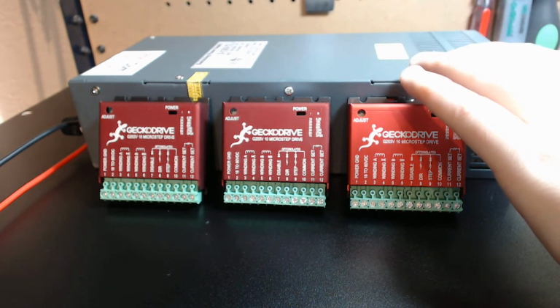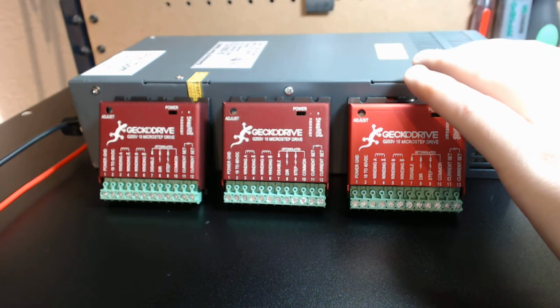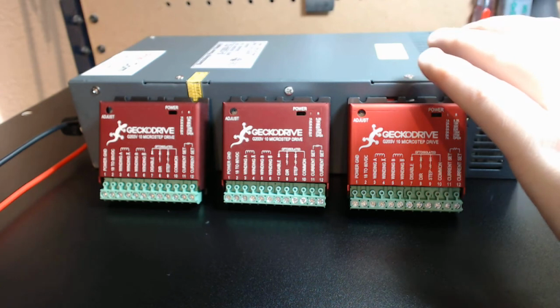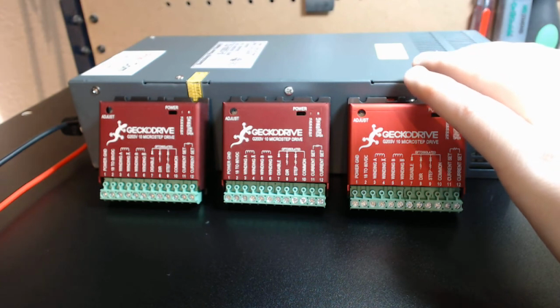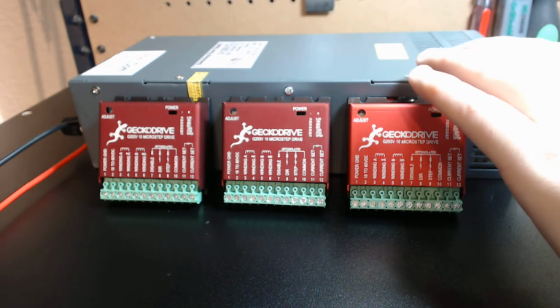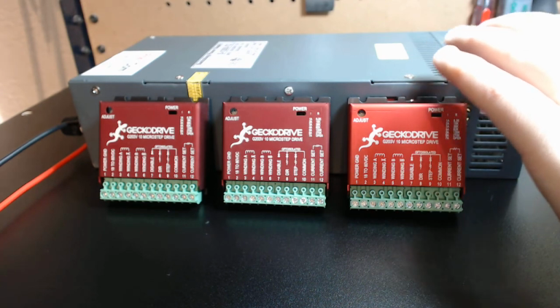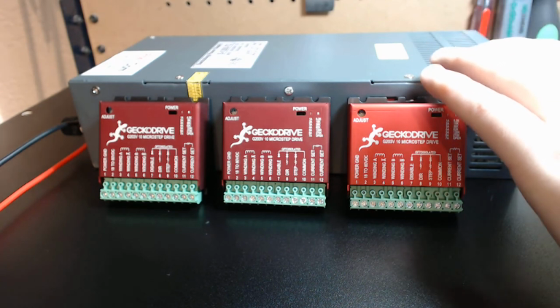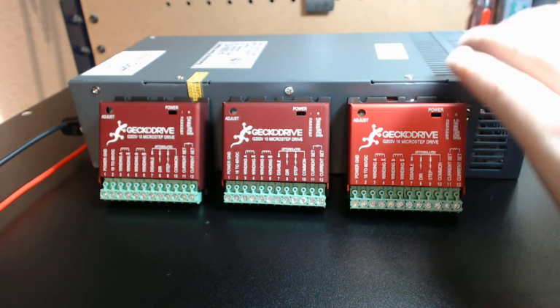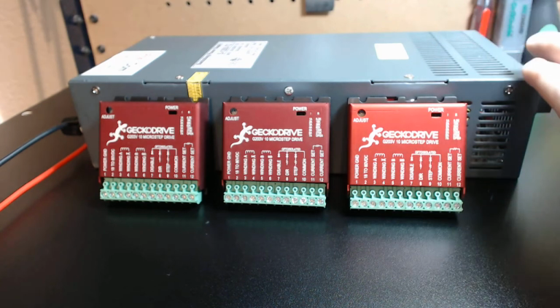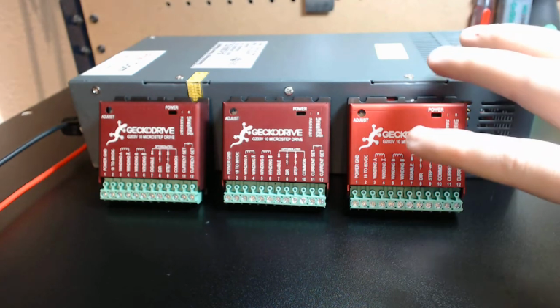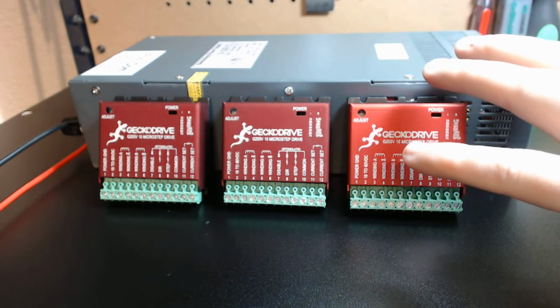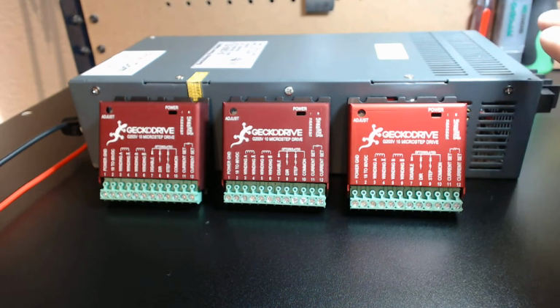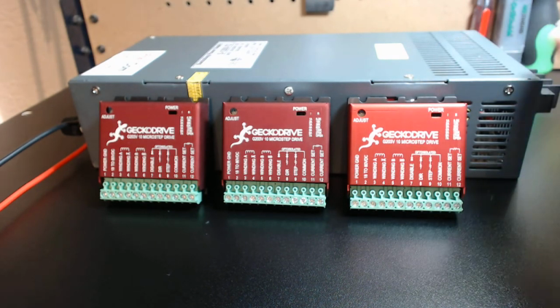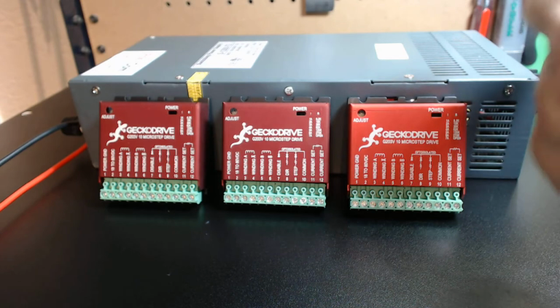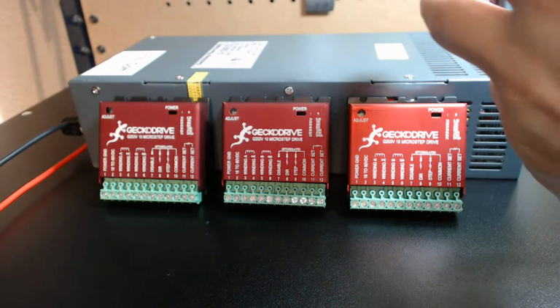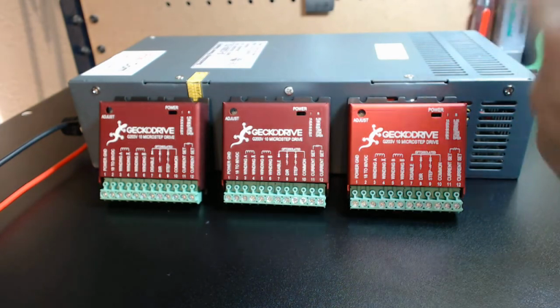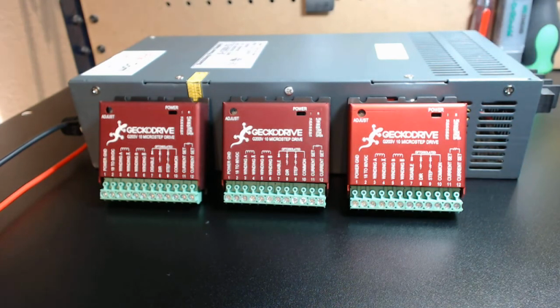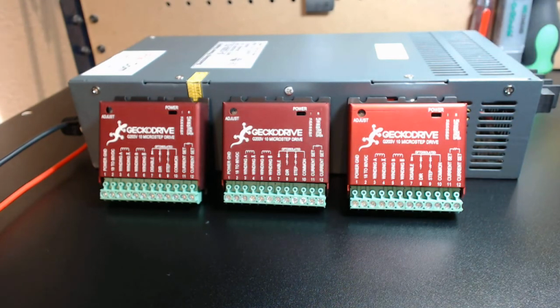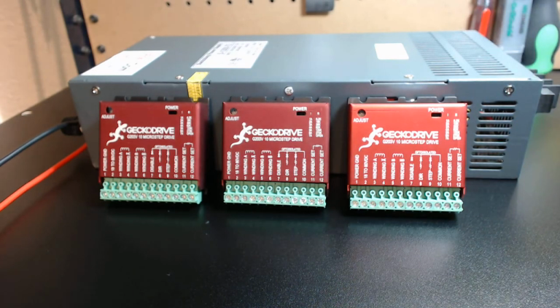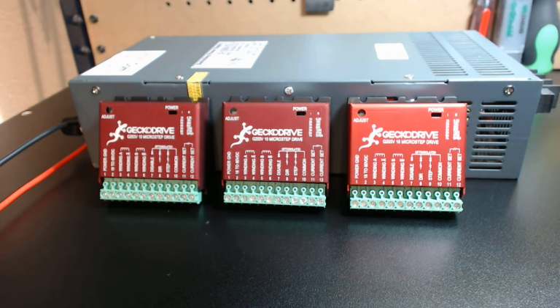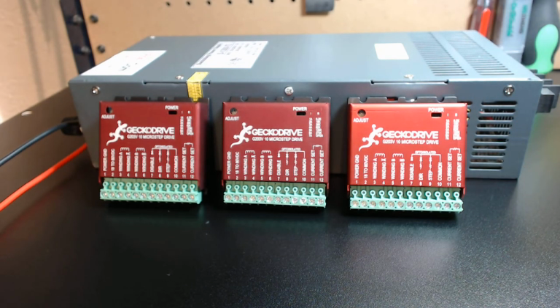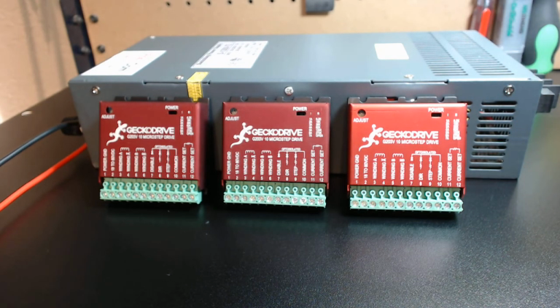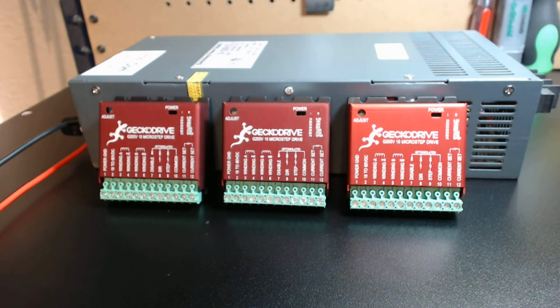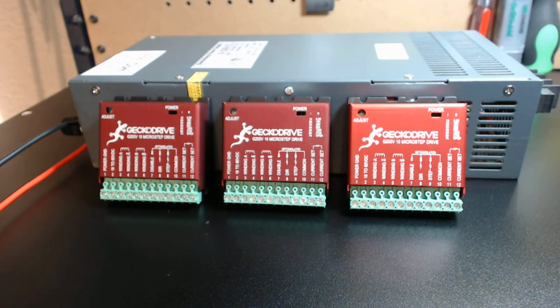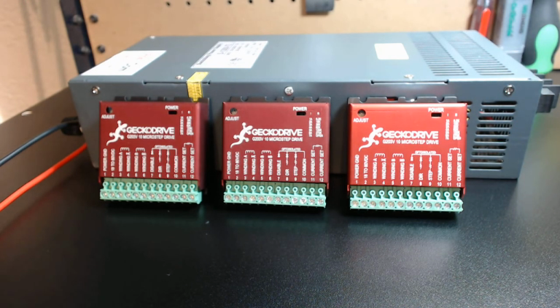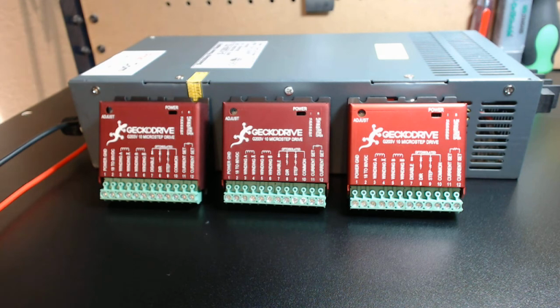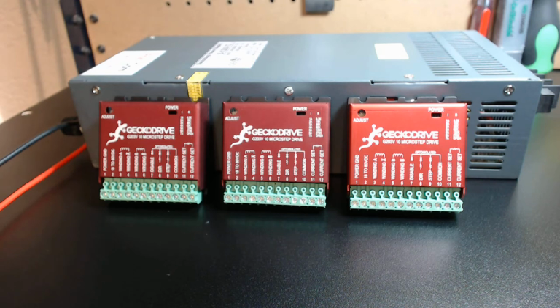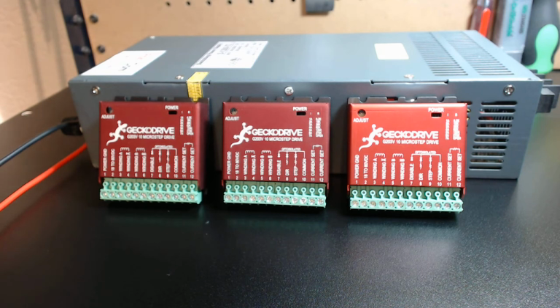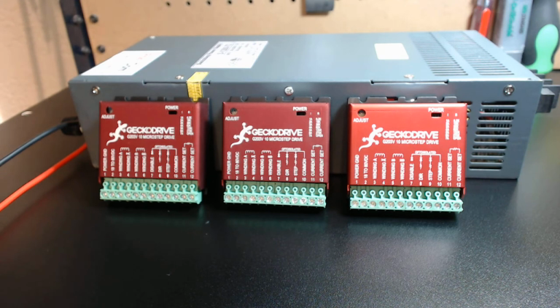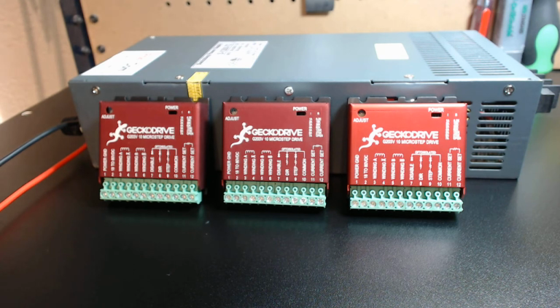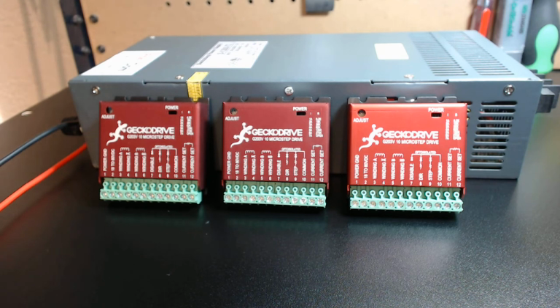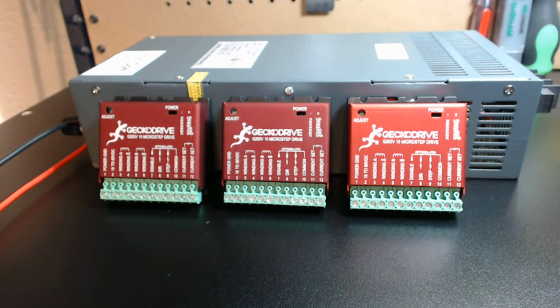If you have a knee mill that requires large-scale motors, you're going to want to go pro-grade drives. The 72 volts is icing on the cake in terms of power availability and speed, because as we know, voltage equals more speed.